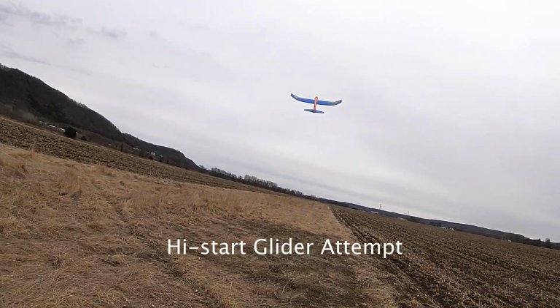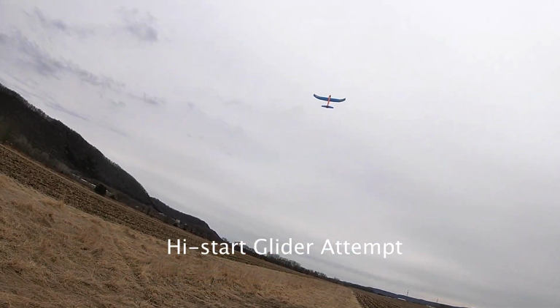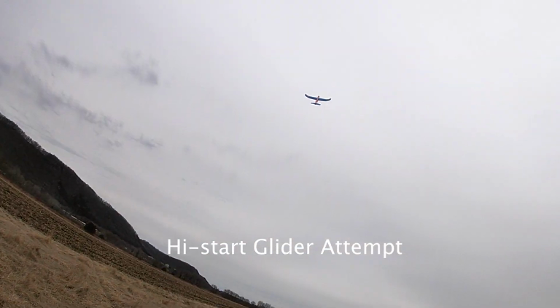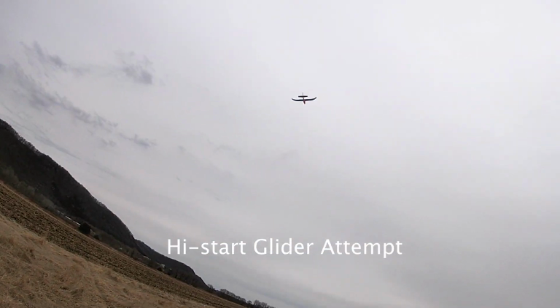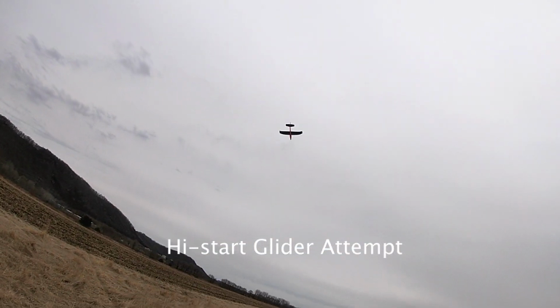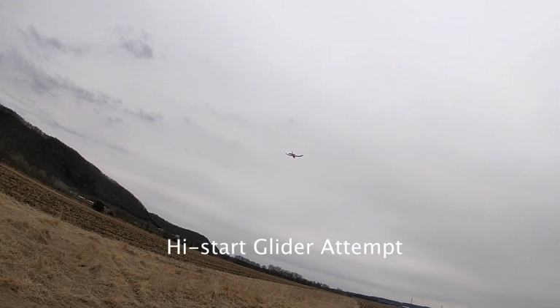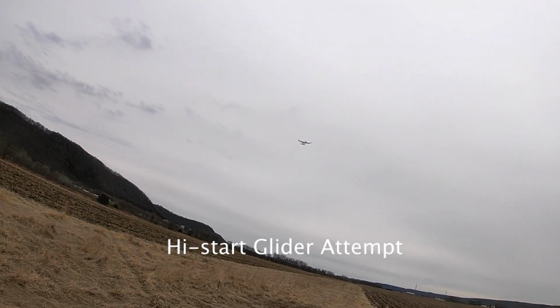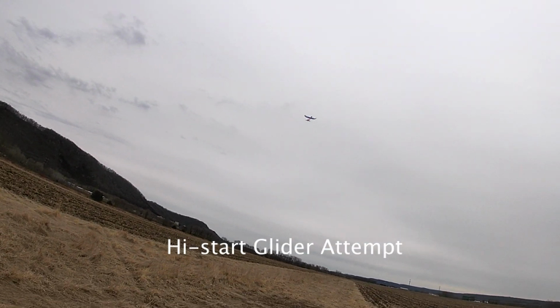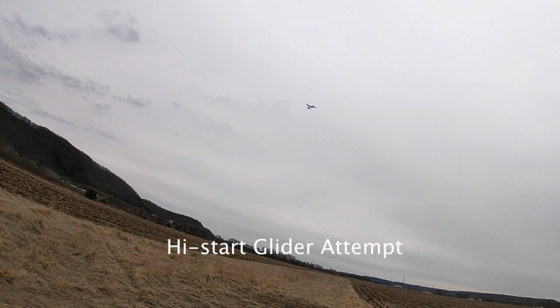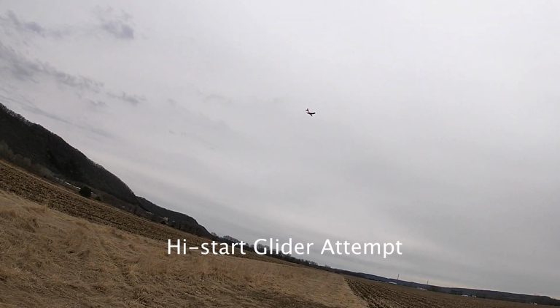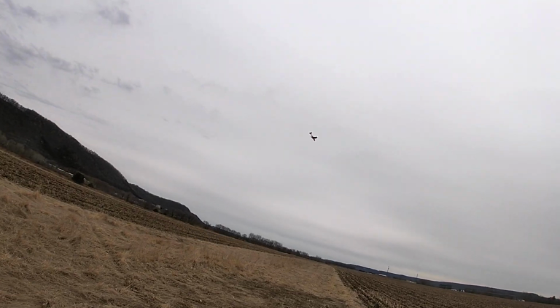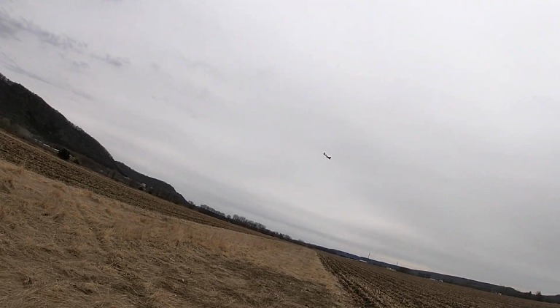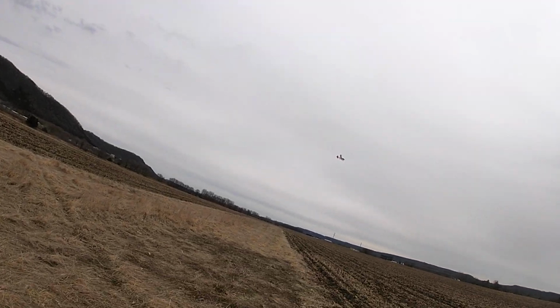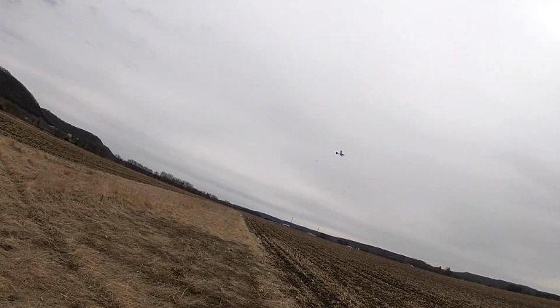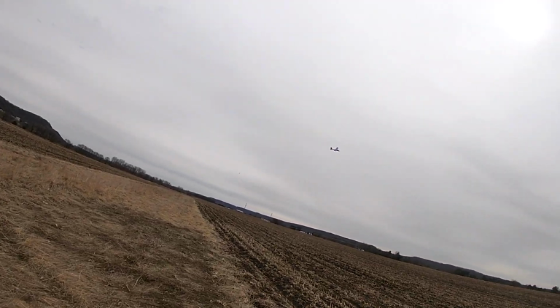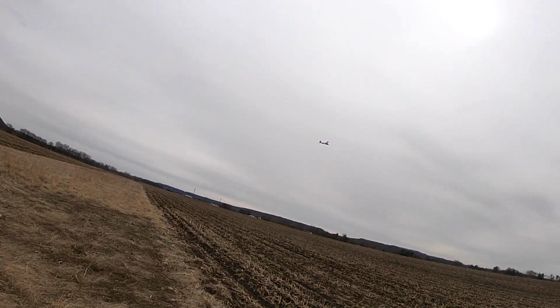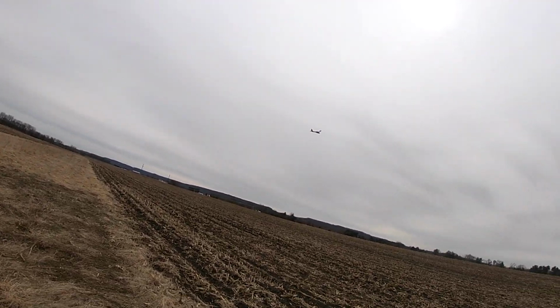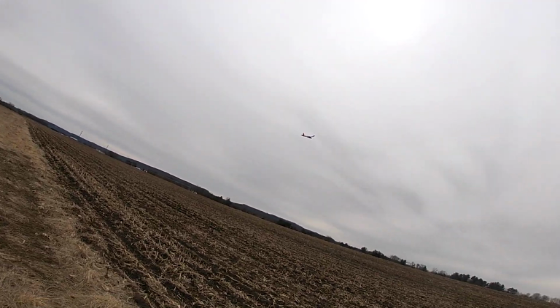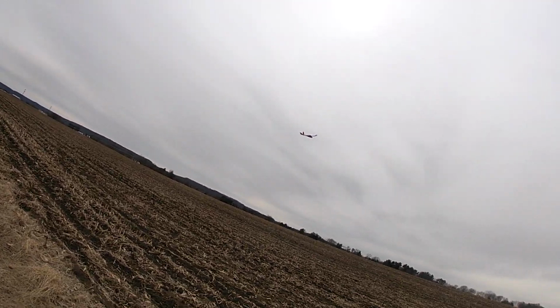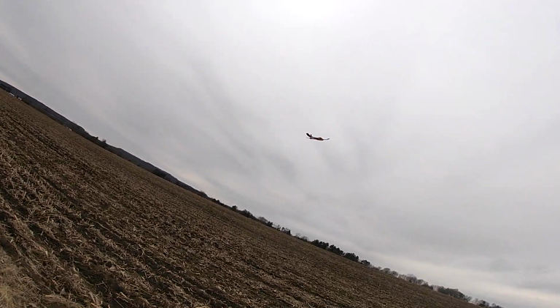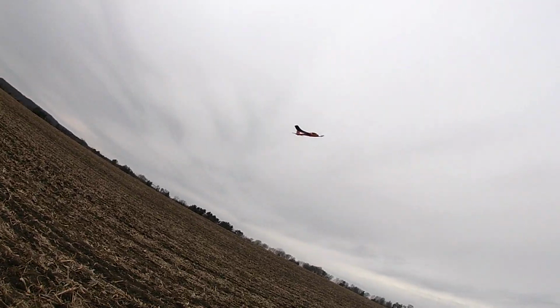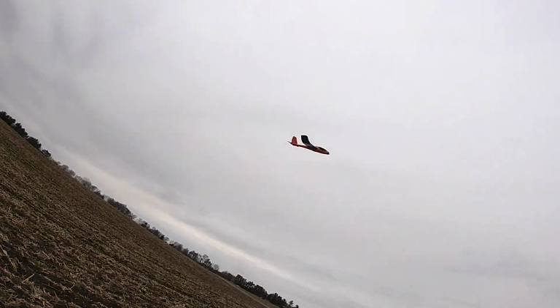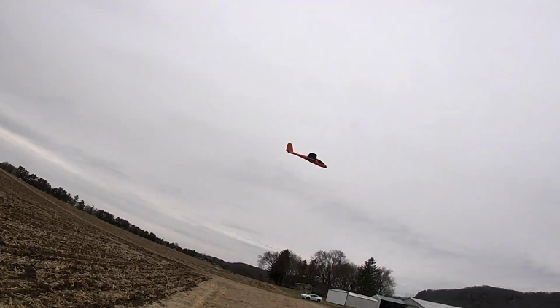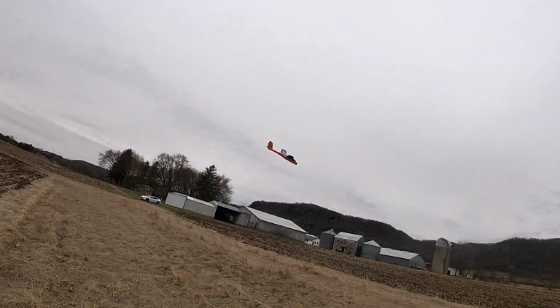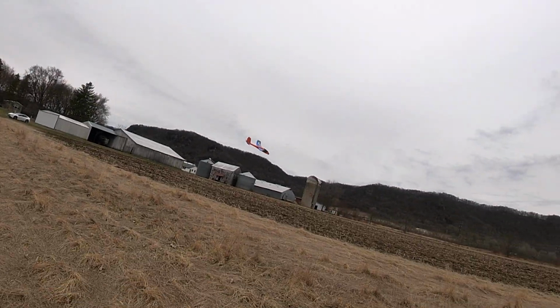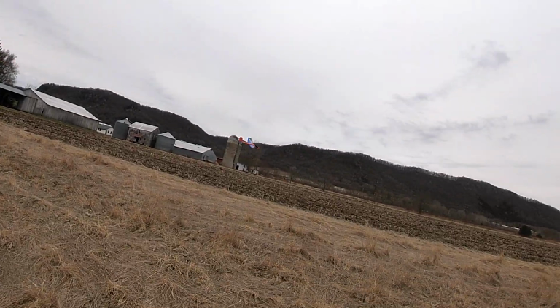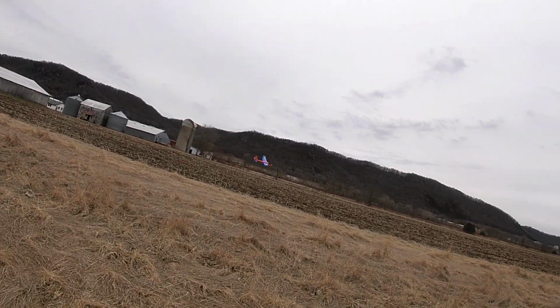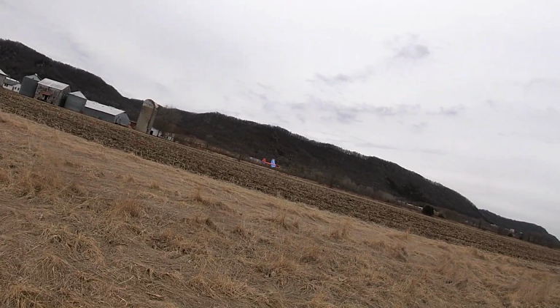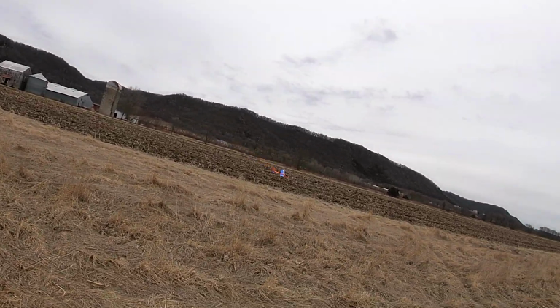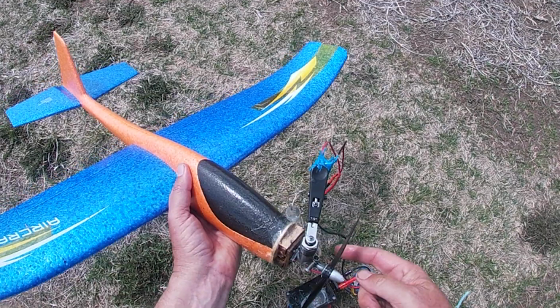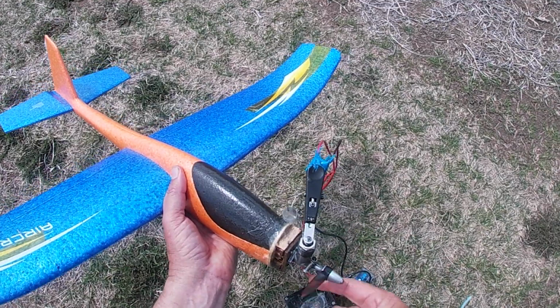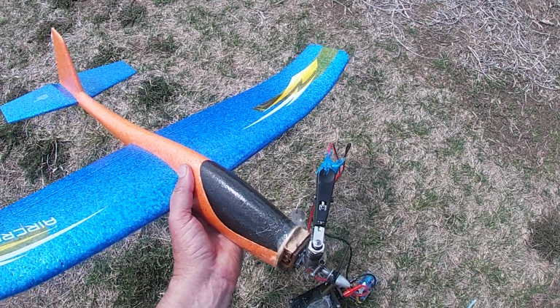Well, I didn't get it to go very well on the high start — it just wouldn't keep going up. But the glide didn't seem too bad, and then I got this idea: I'll just put some old engine on it.